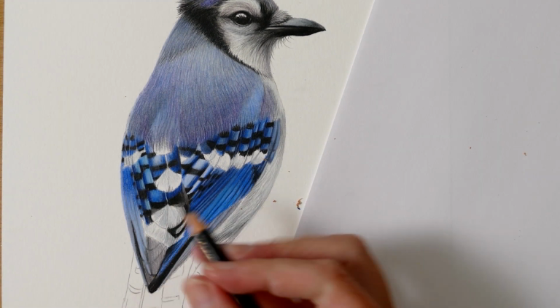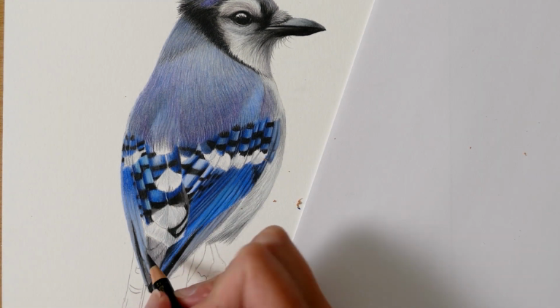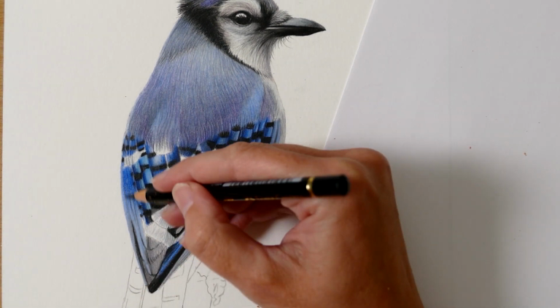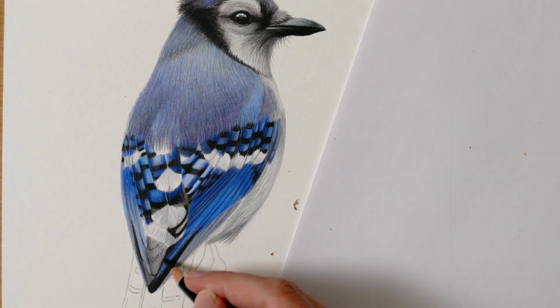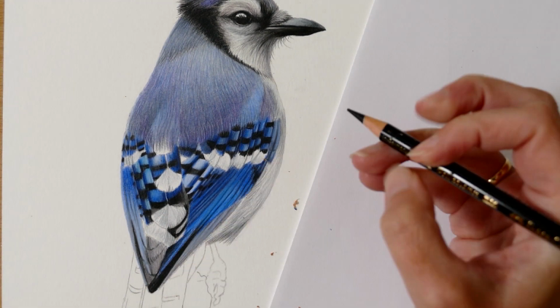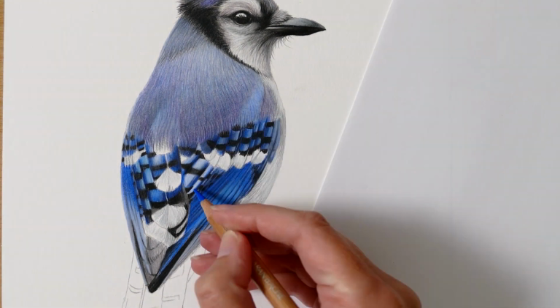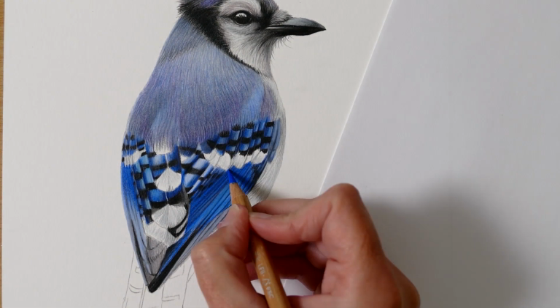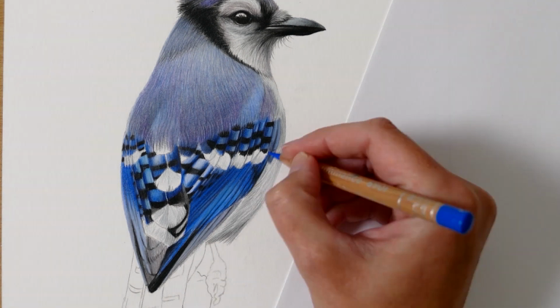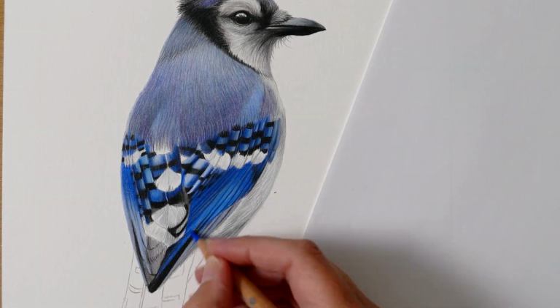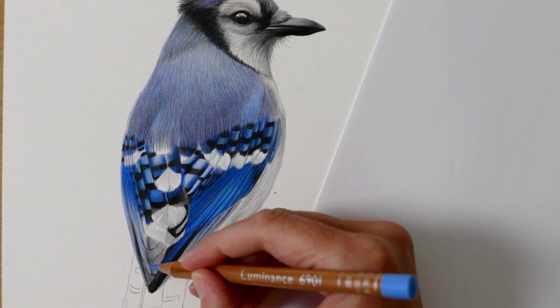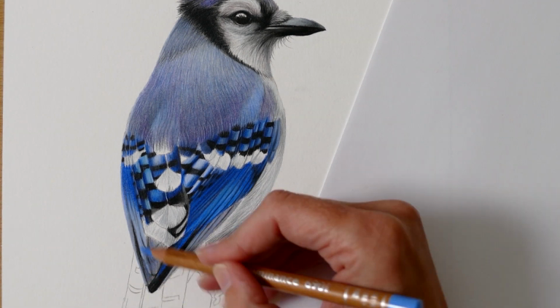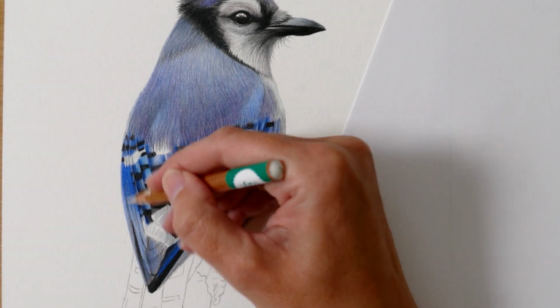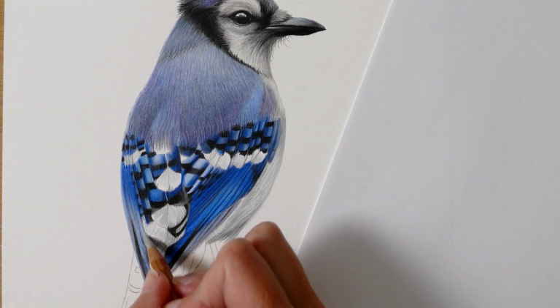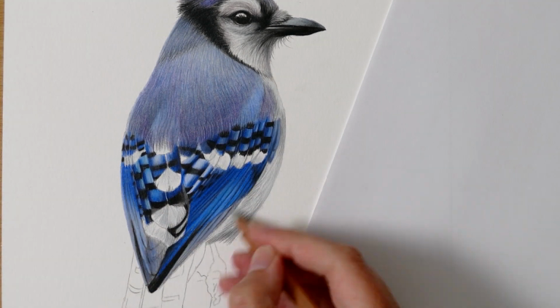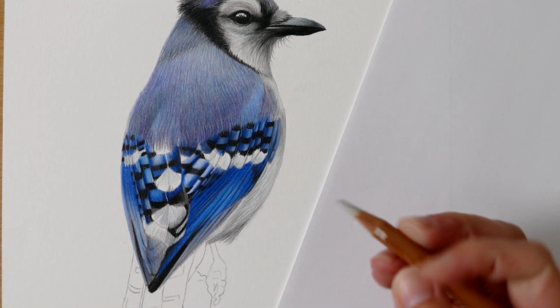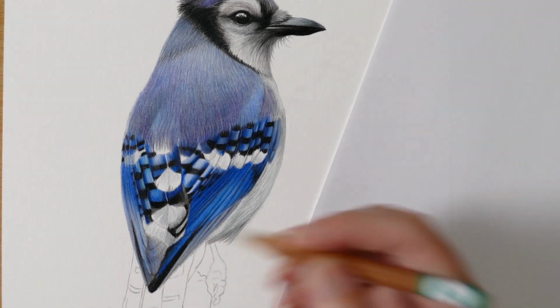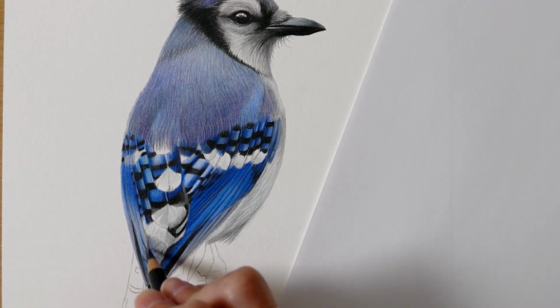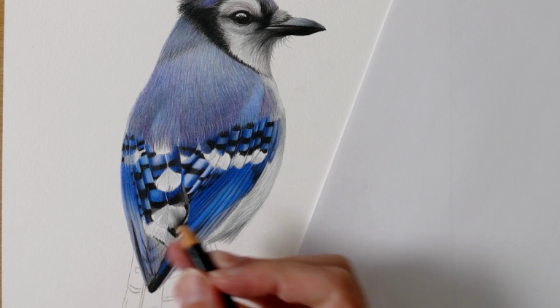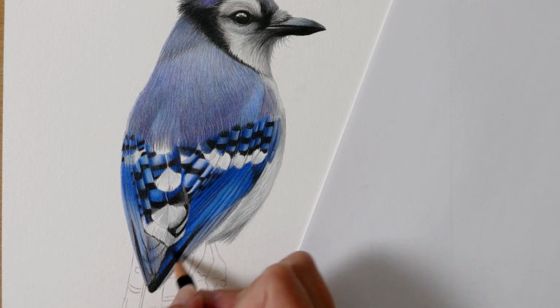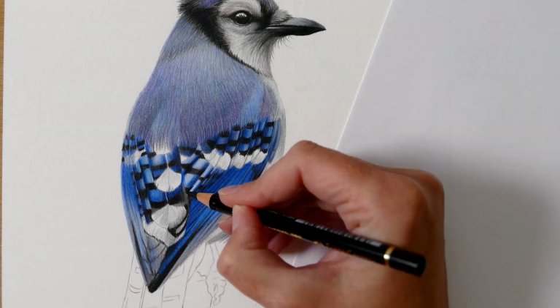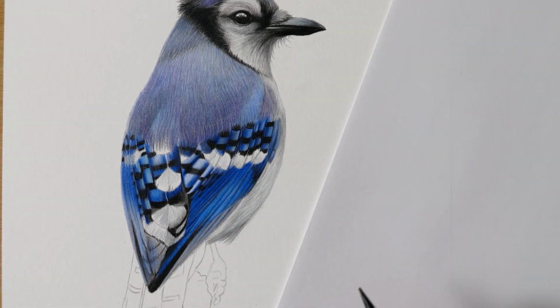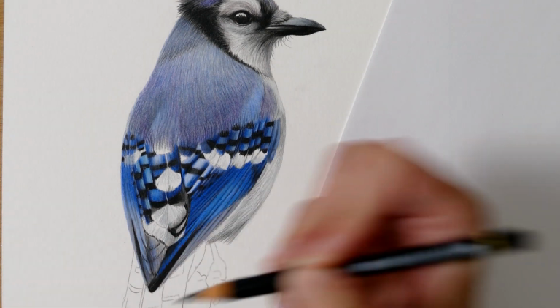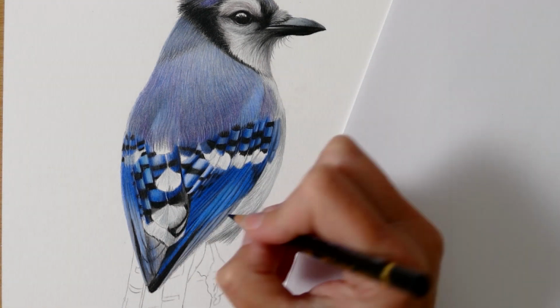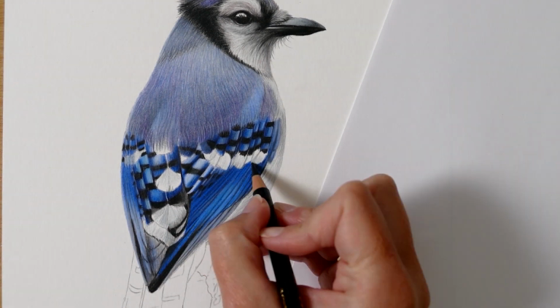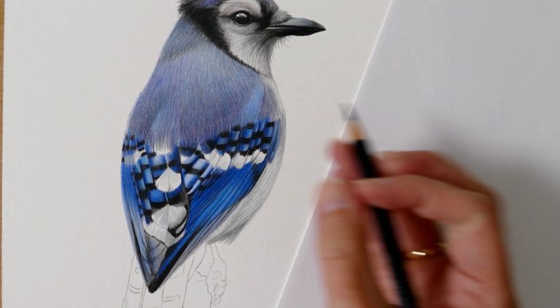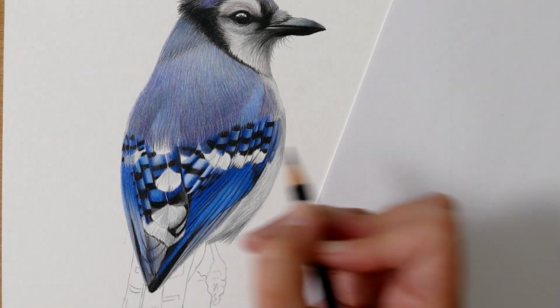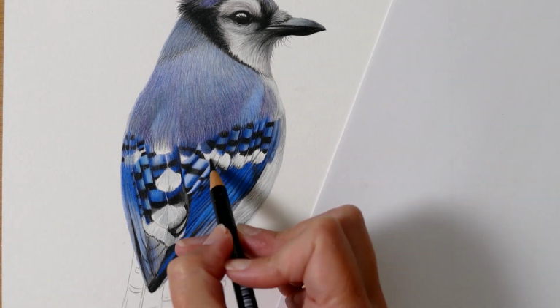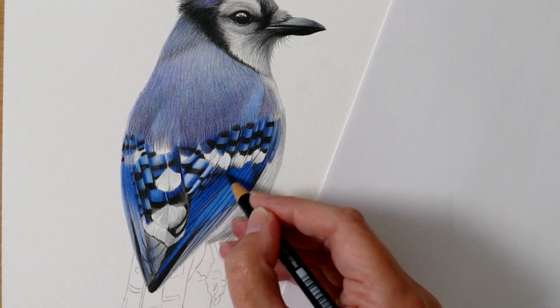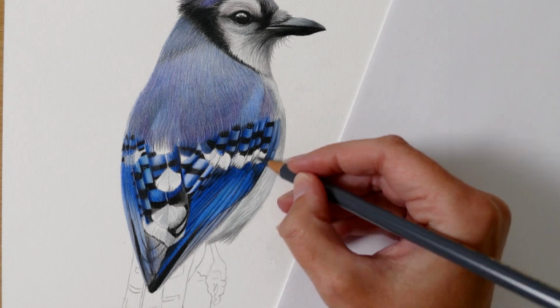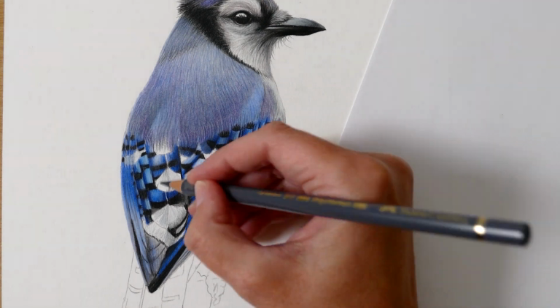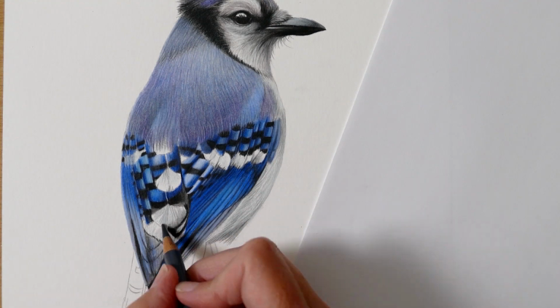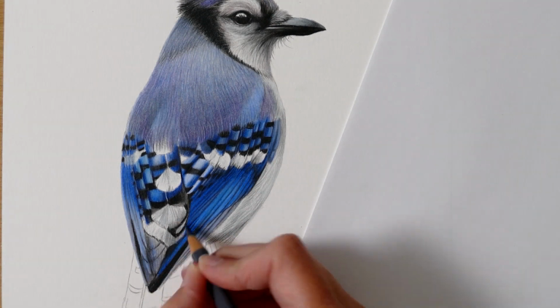Now that I've come to a bit of an end with this section, before moving on I'm going to cast my eye over everything I've drawn already, just to make sure it's all tidied up and I've got all the details and texture exactly where I want them to be.